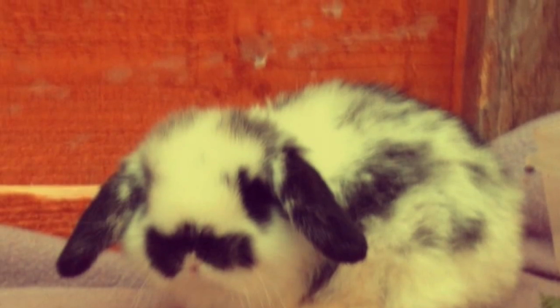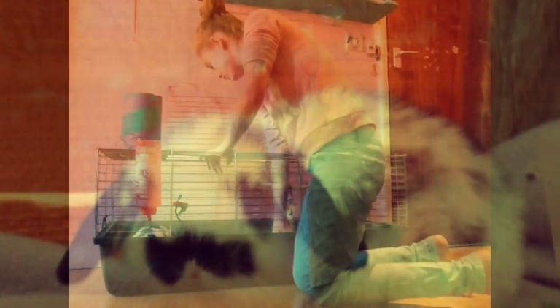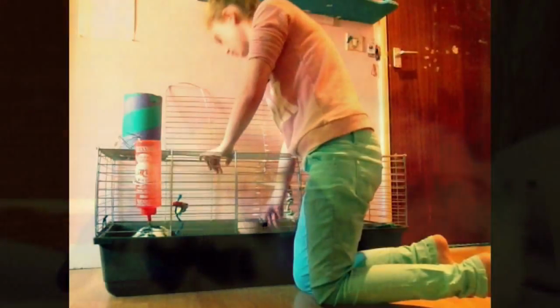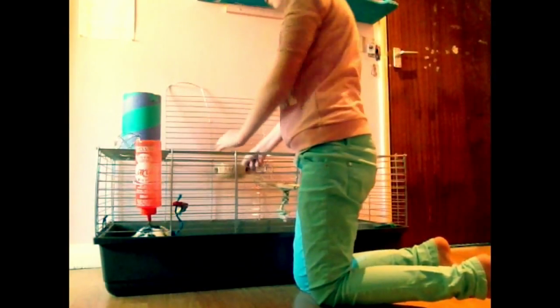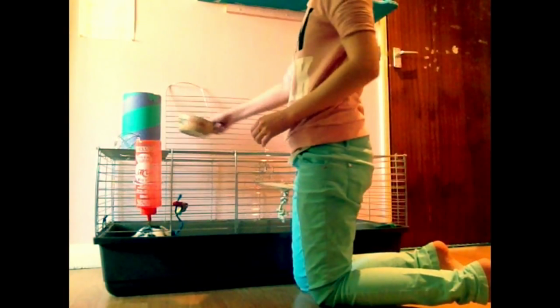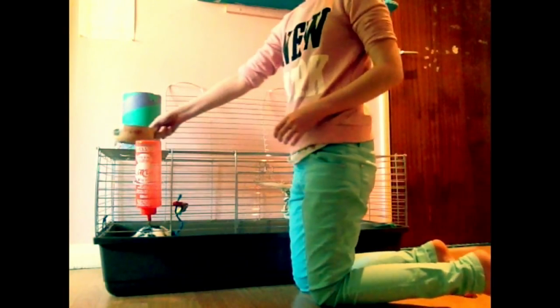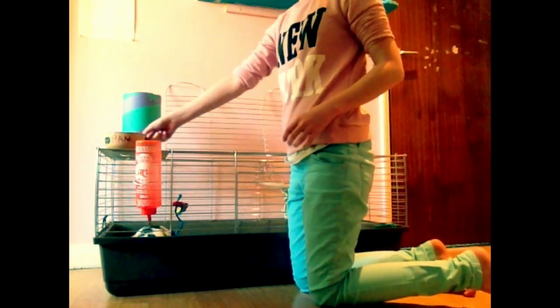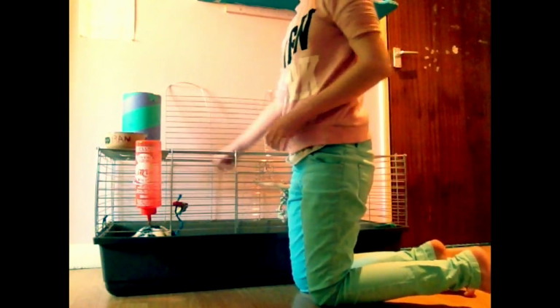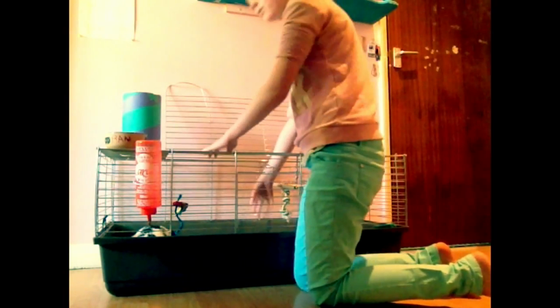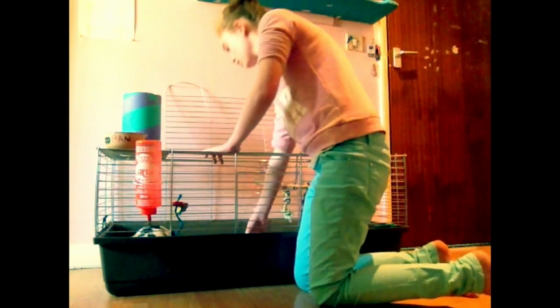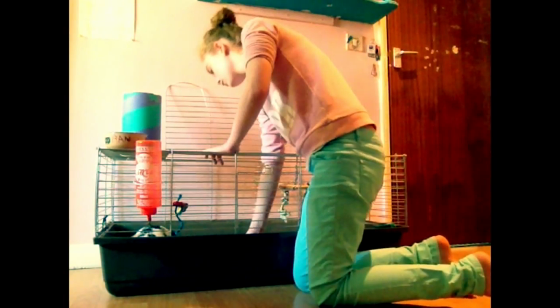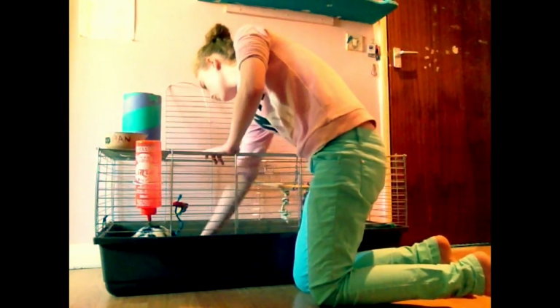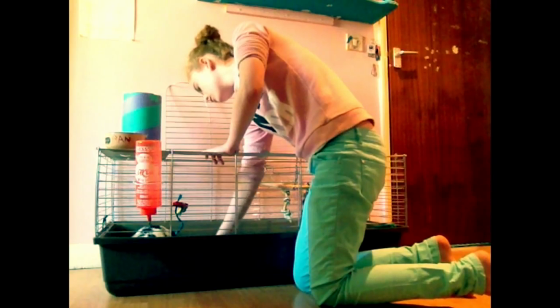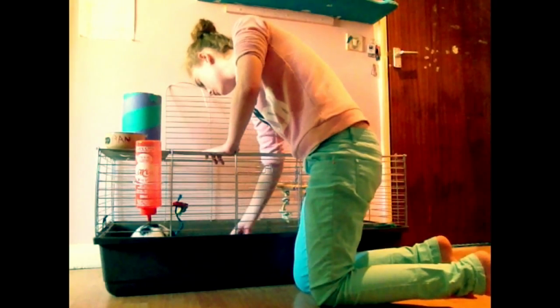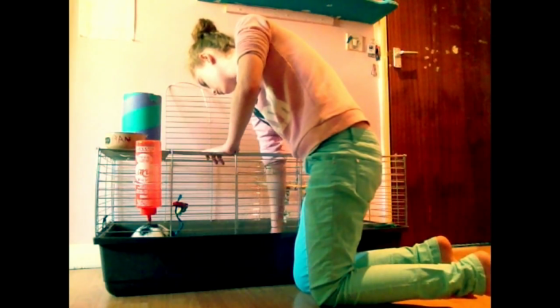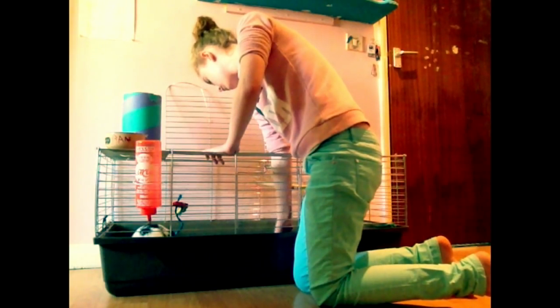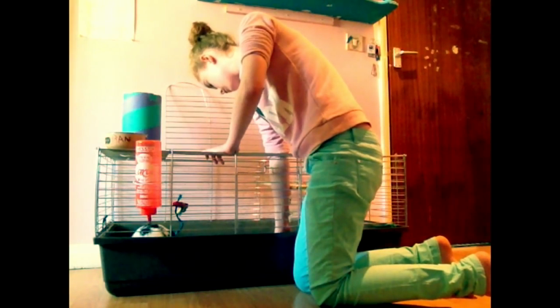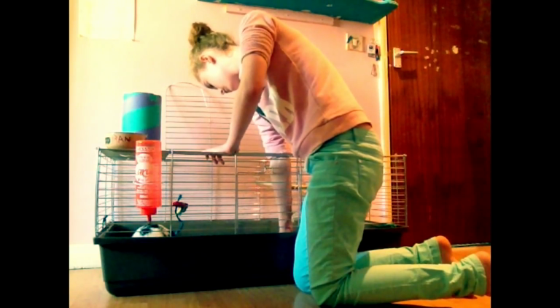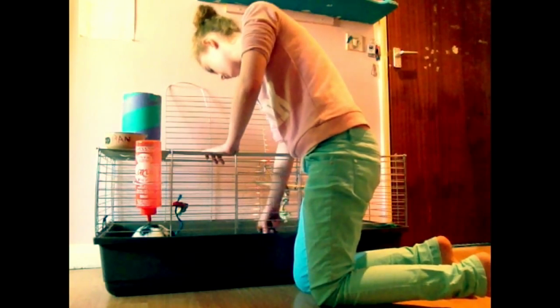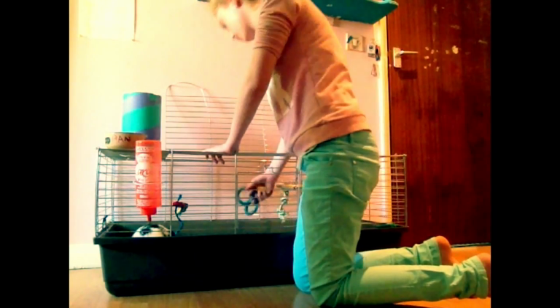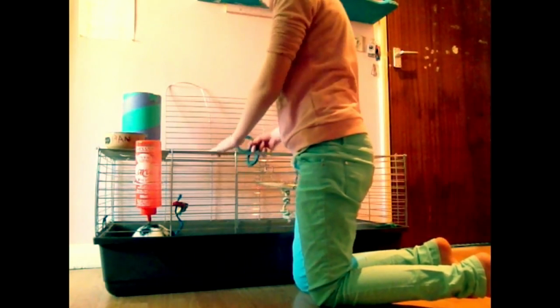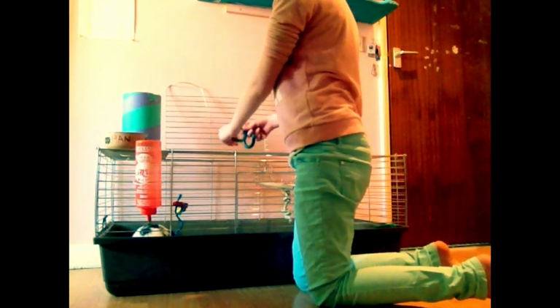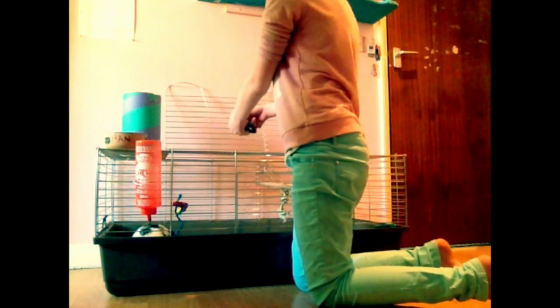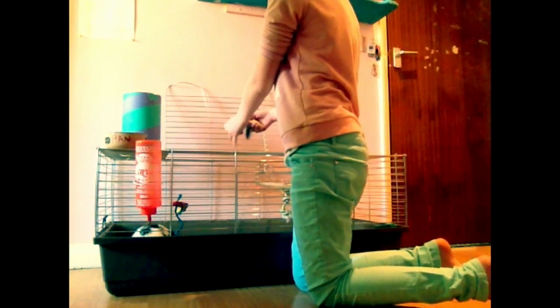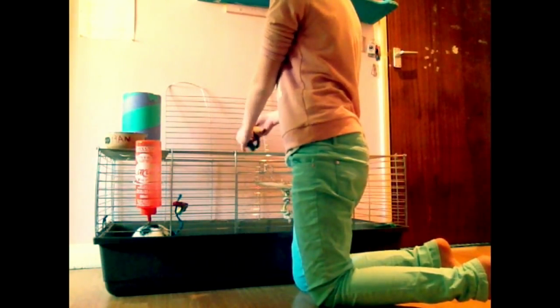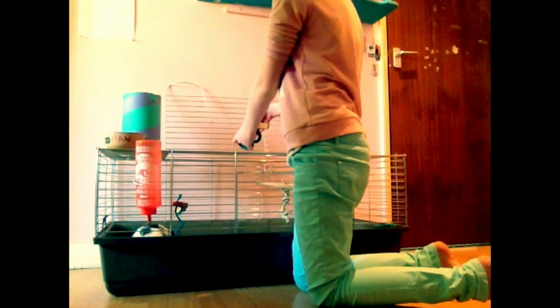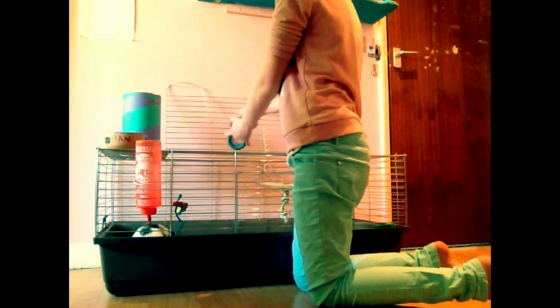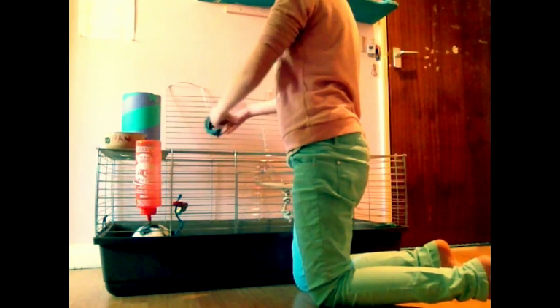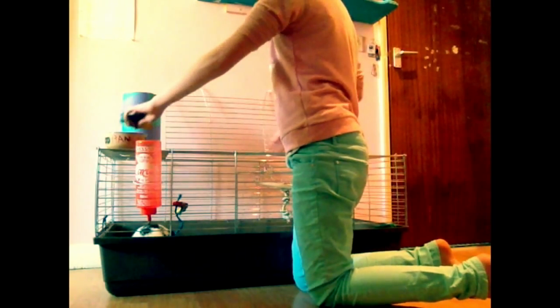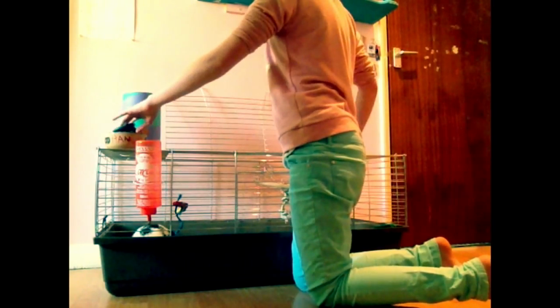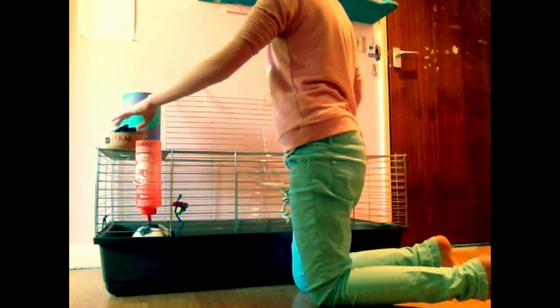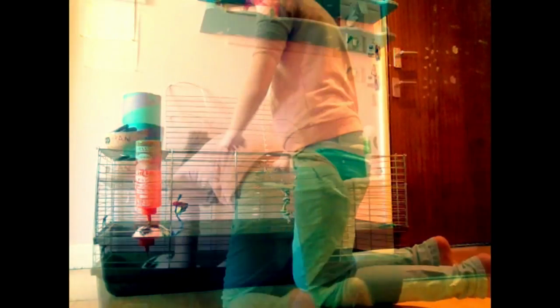First I decided to take out all of the furniture and toys and food bowls etc out of my rabbit's cage so that they didn't get in the way while I was cleaning it.